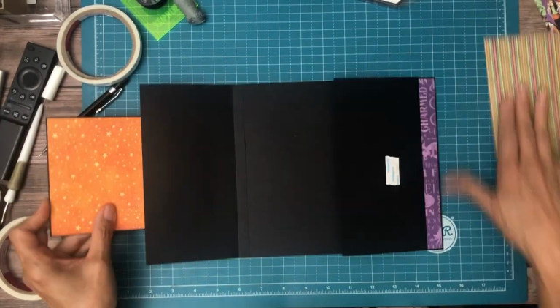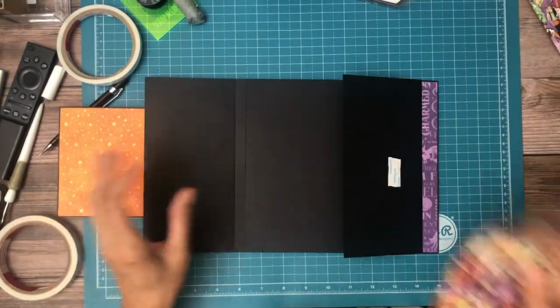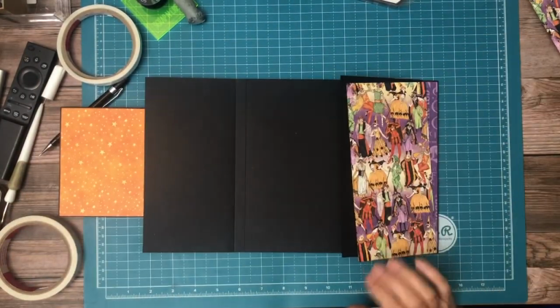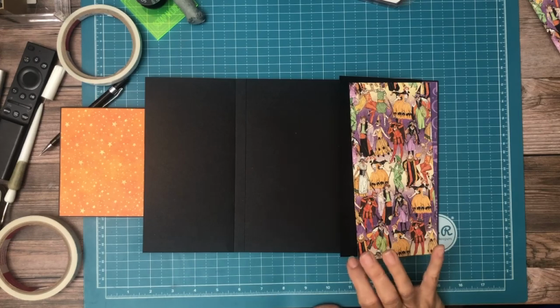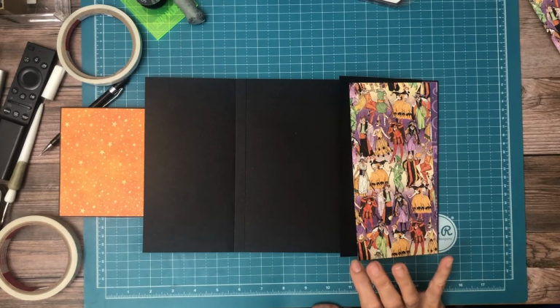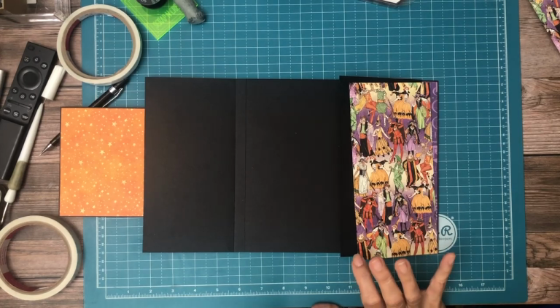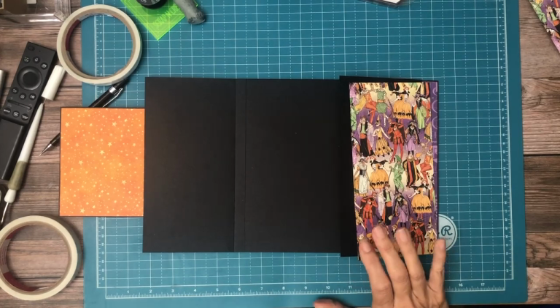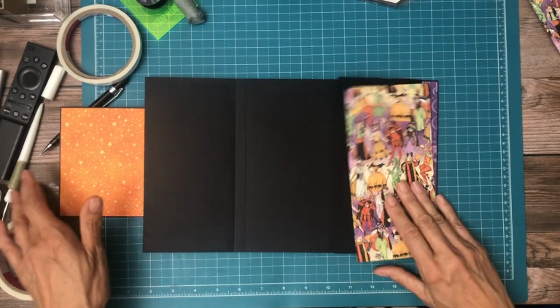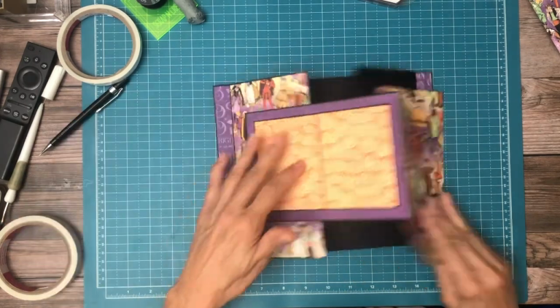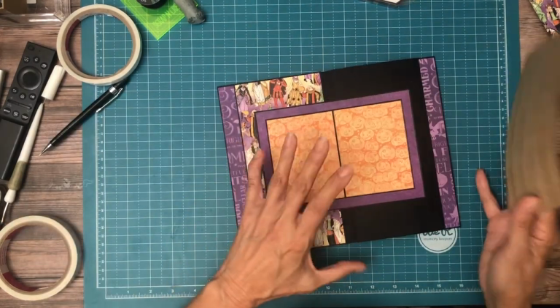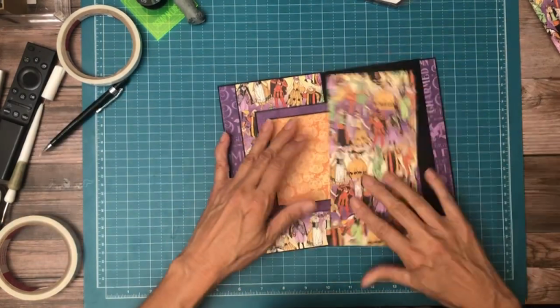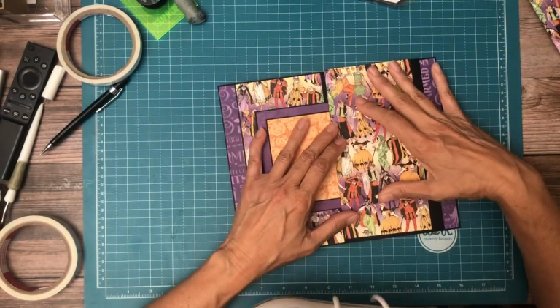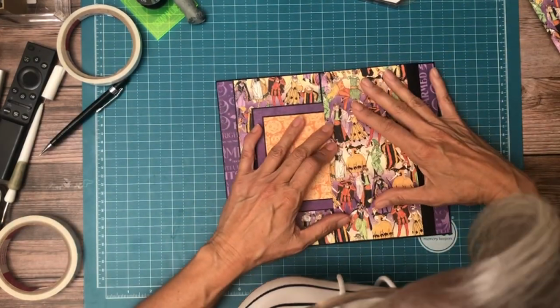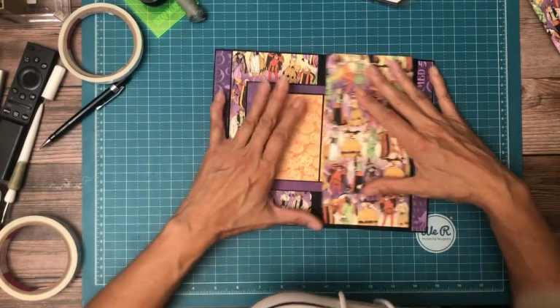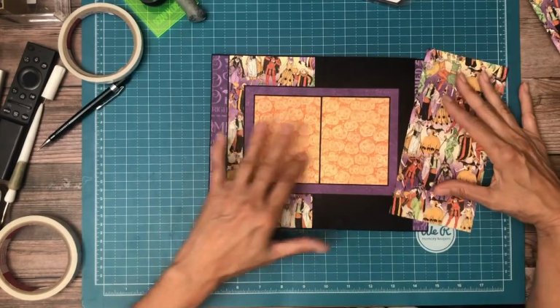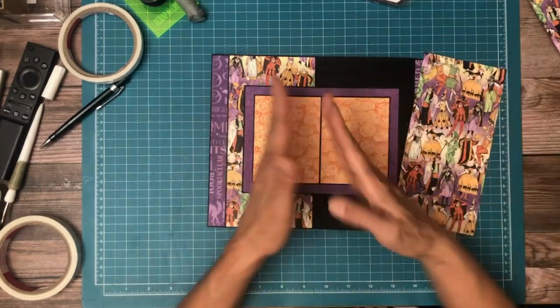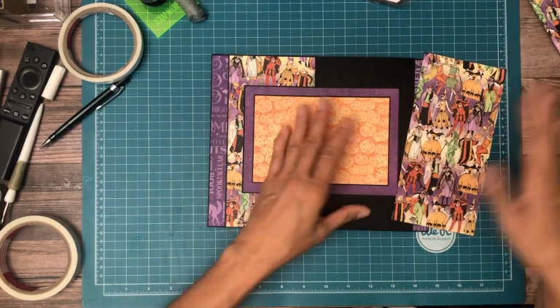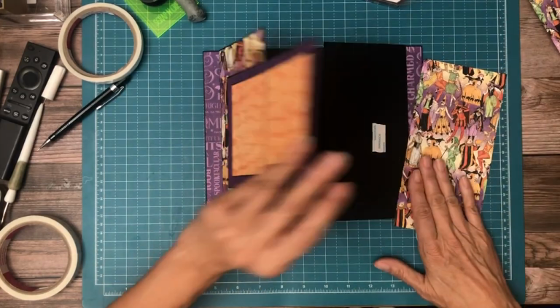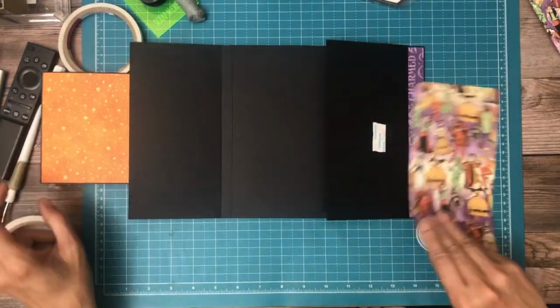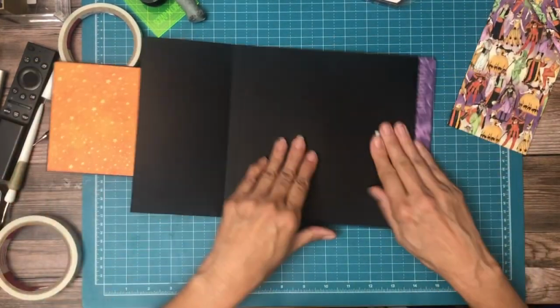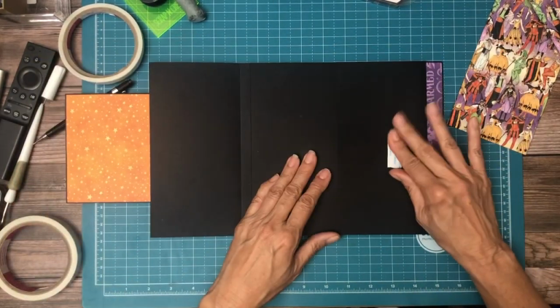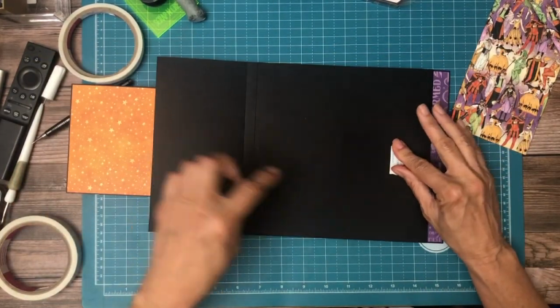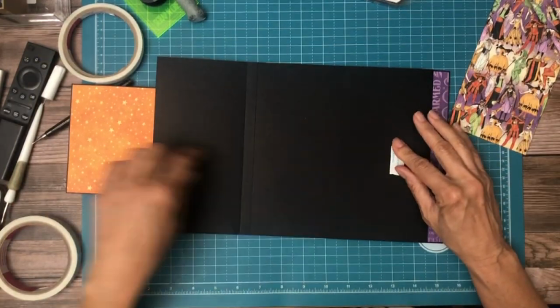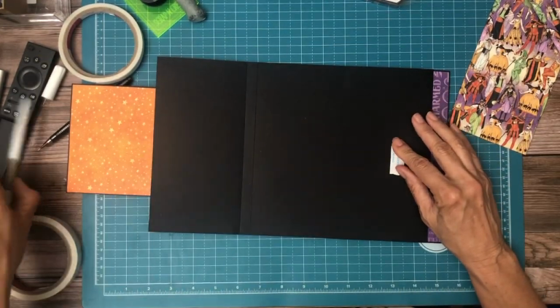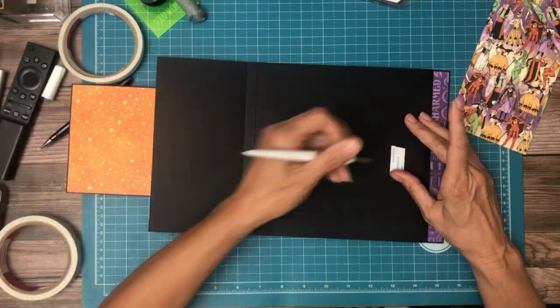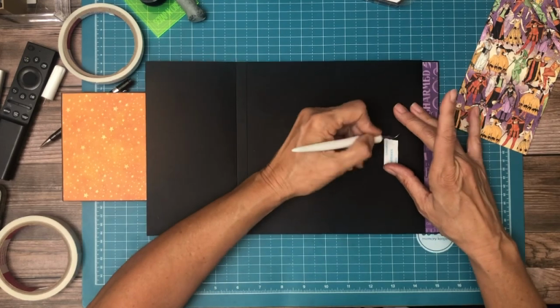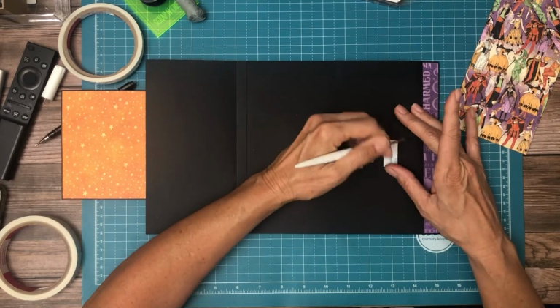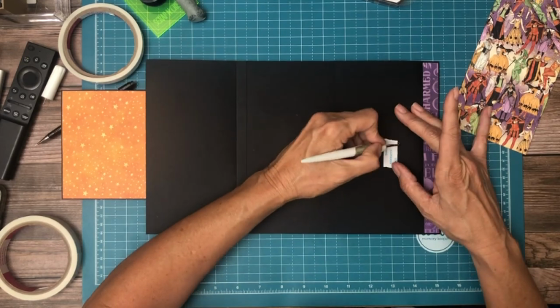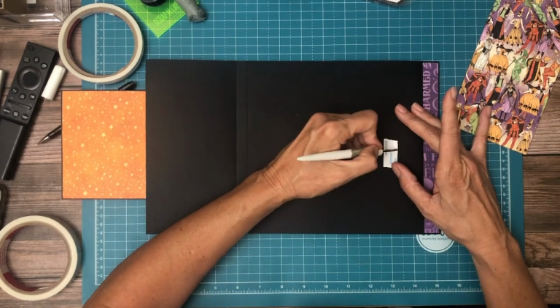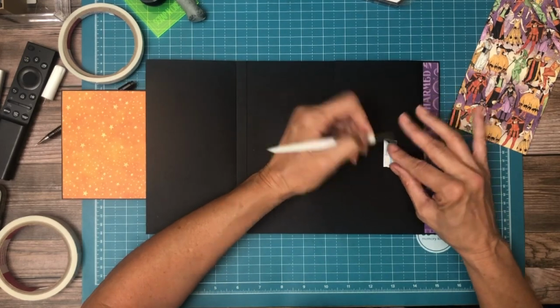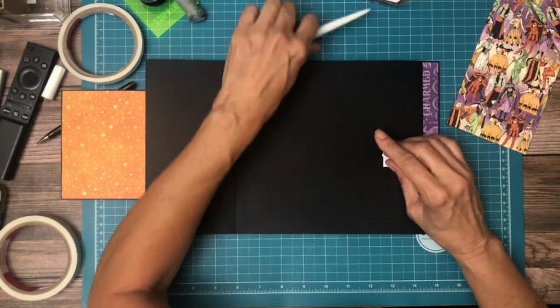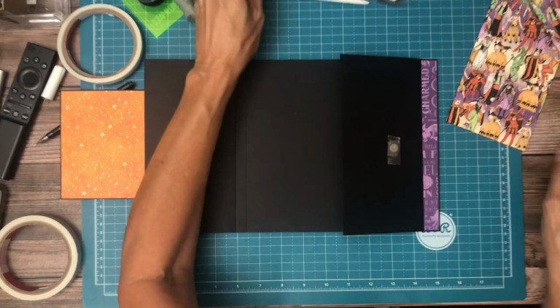Now we can add this. I was just making sure it was a continuous pattern. It's going to be hard to tell because of the photo mat on the front, but it's still a detail I like to keep an eye out for.